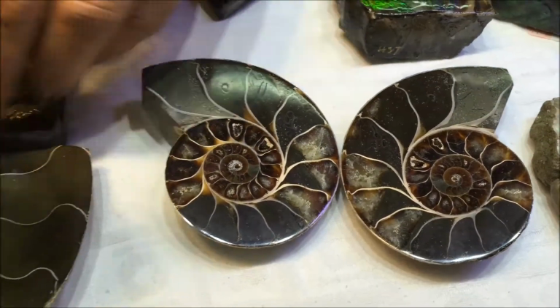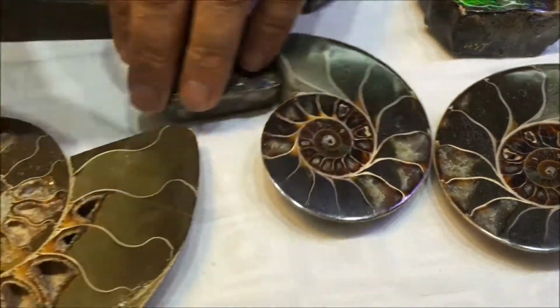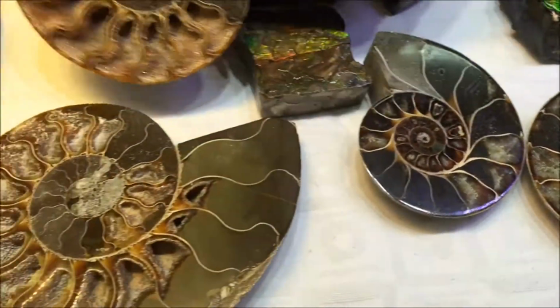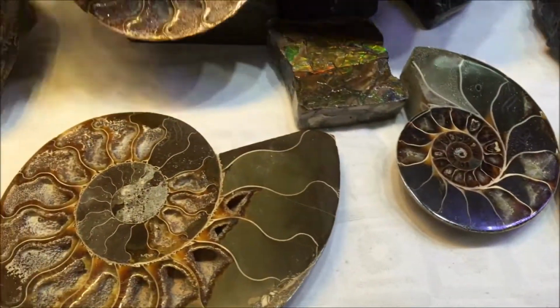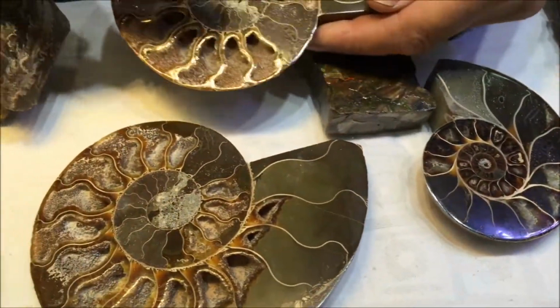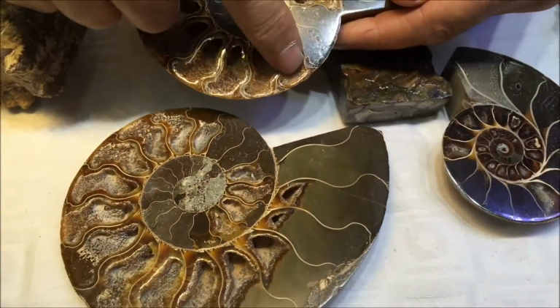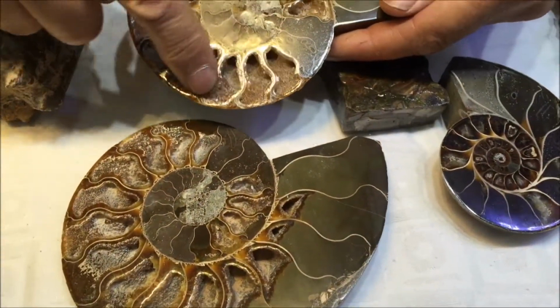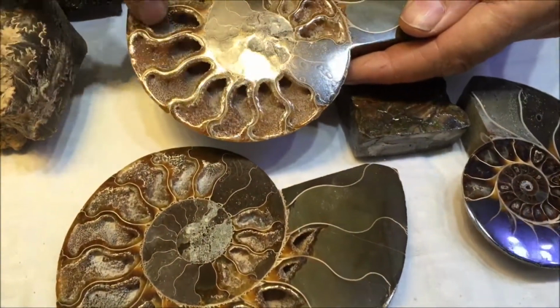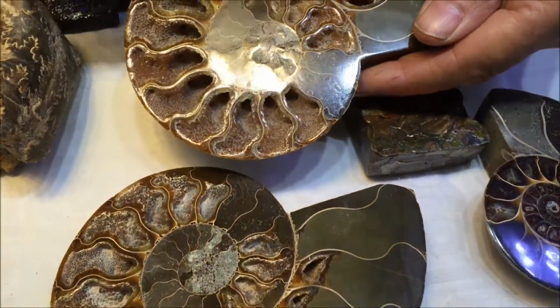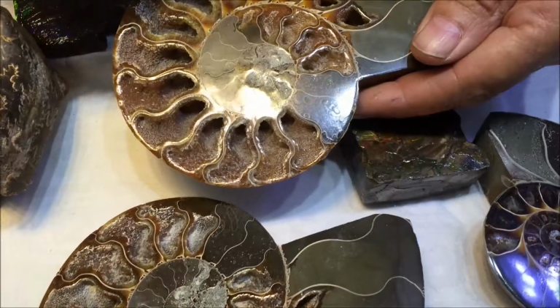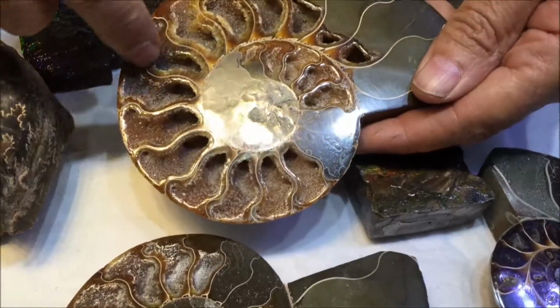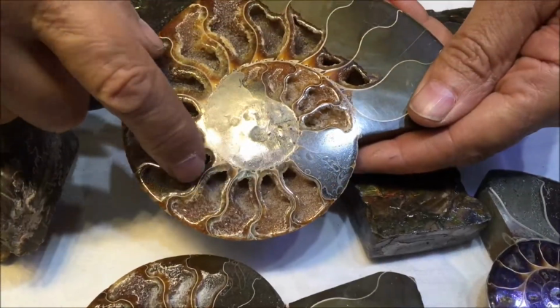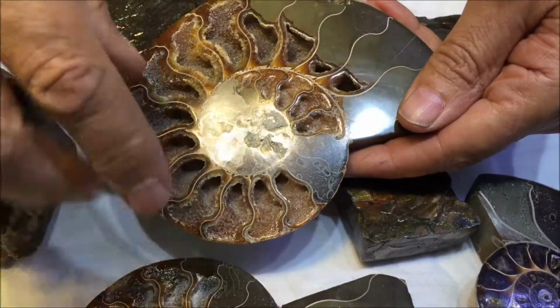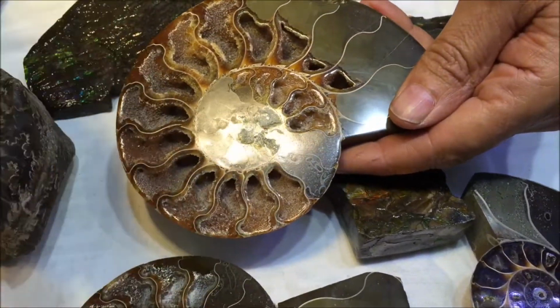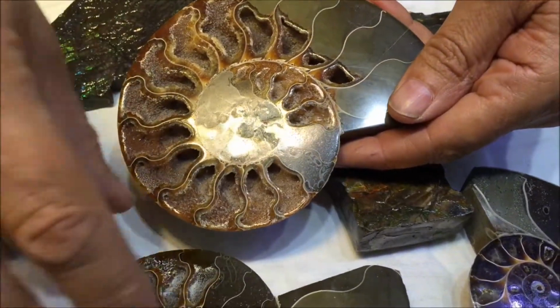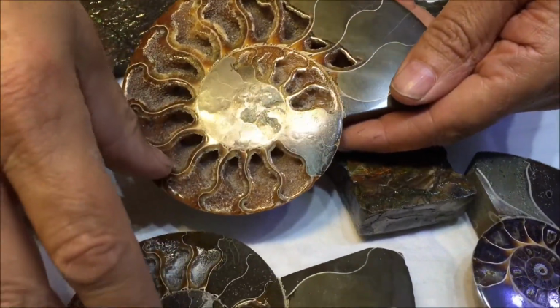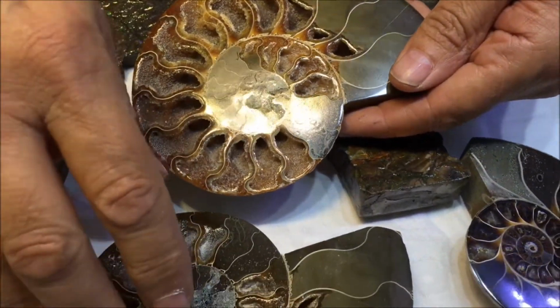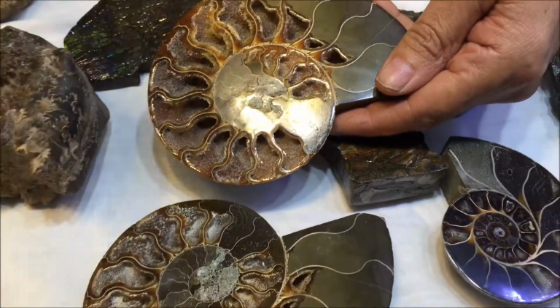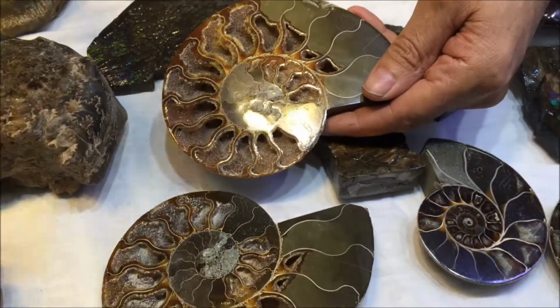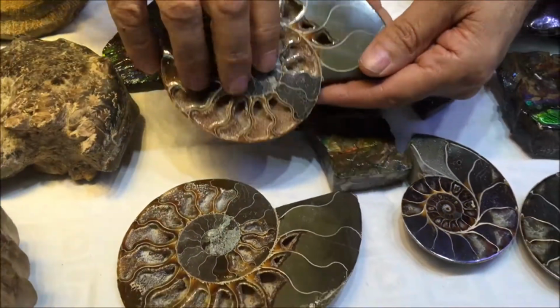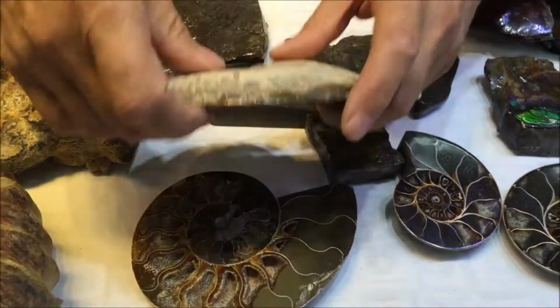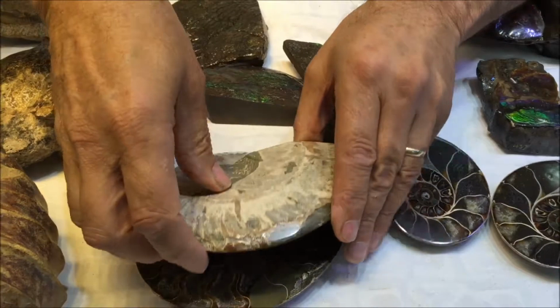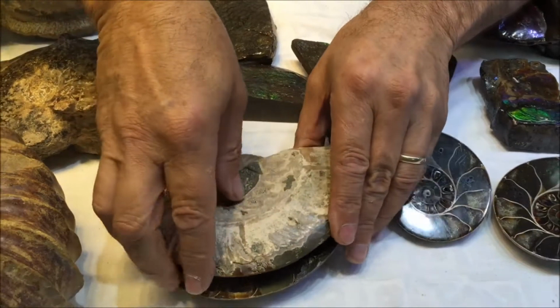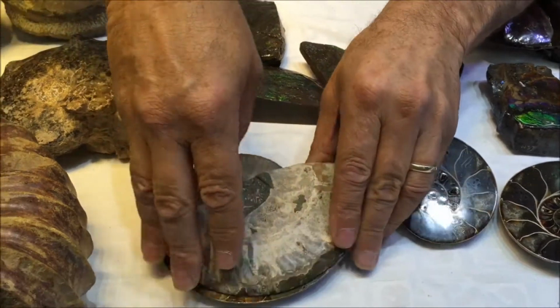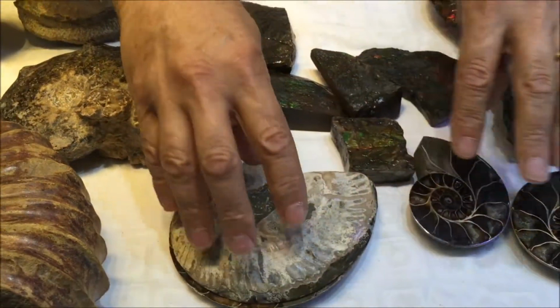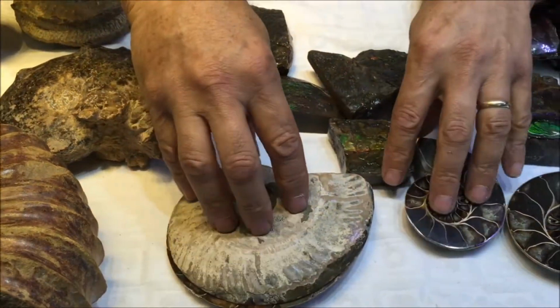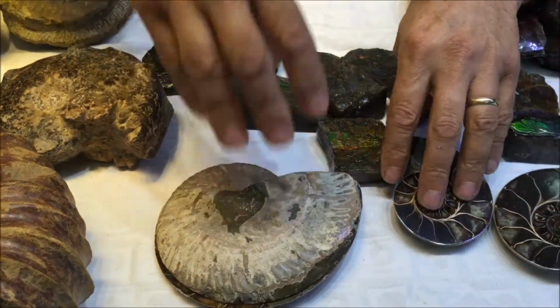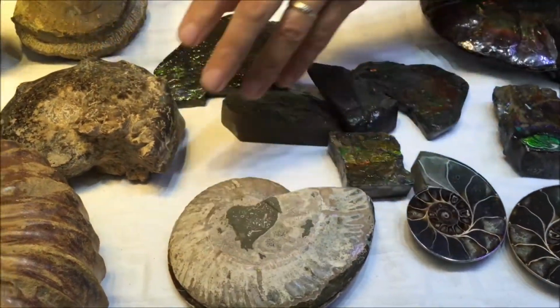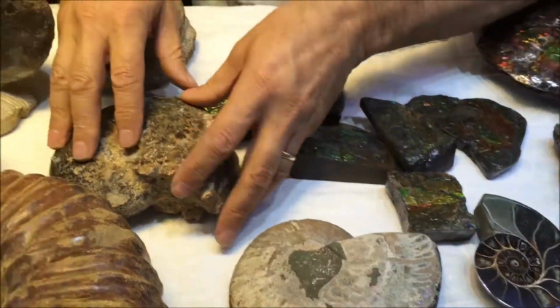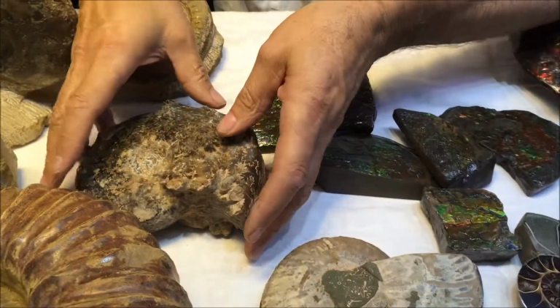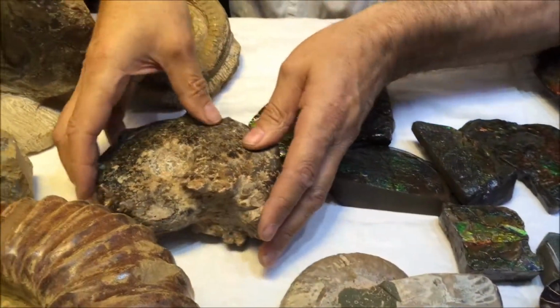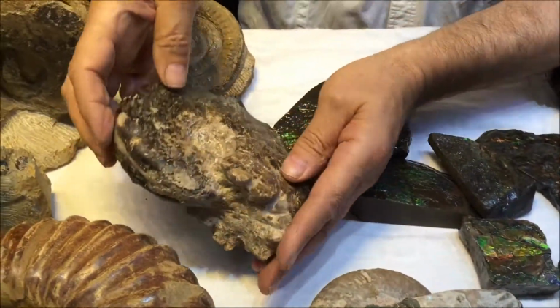I think this gives you a better example. You can see all the air chambers in here. They've actually got crystallisation in them, but they'd pump the air in it — and that's how they could float or move. These are from Madagascar, but these ones here are from Morocco.